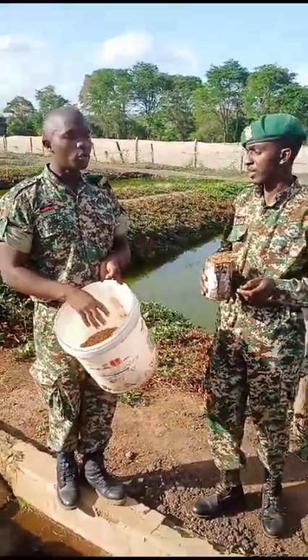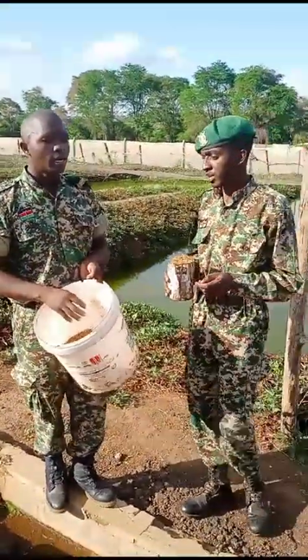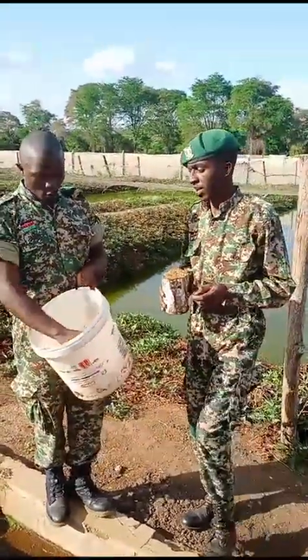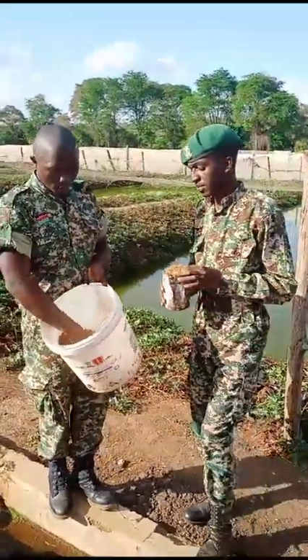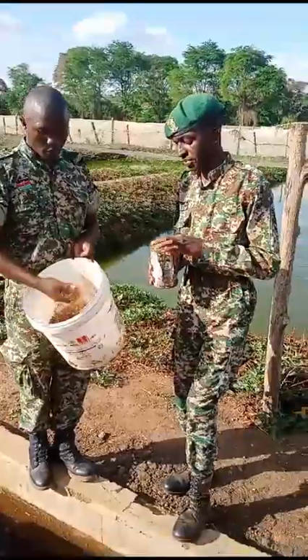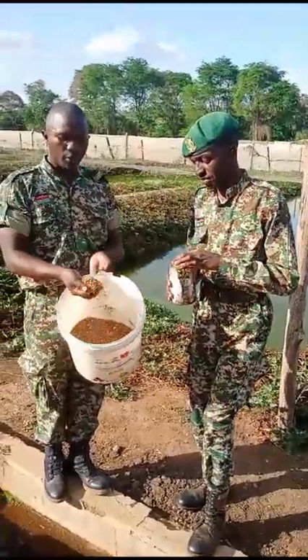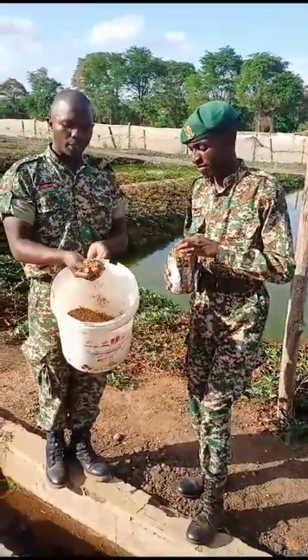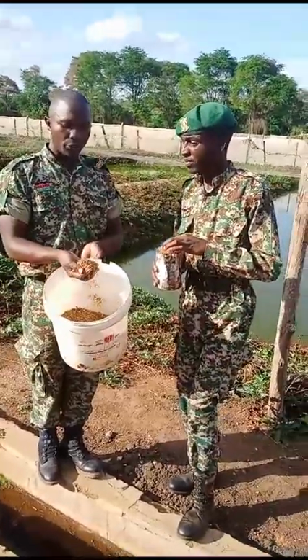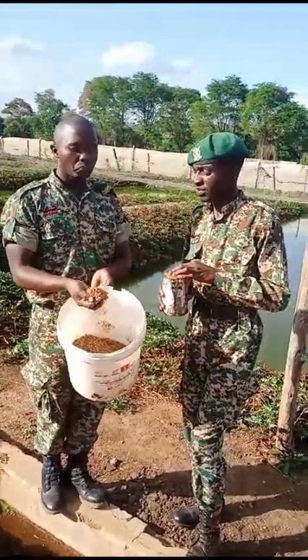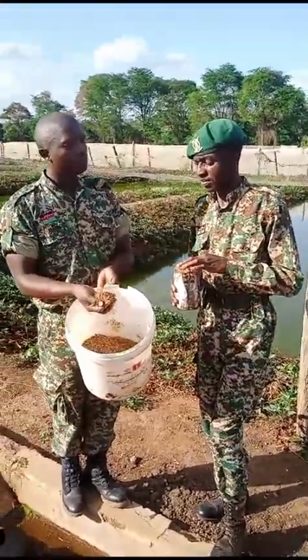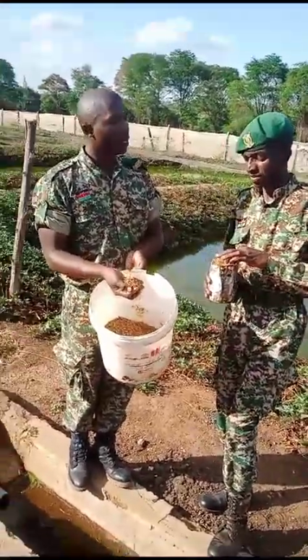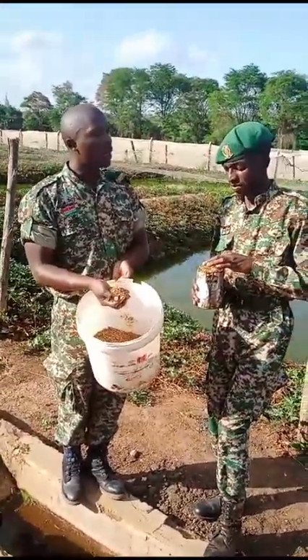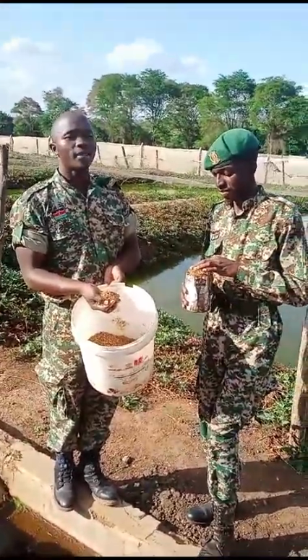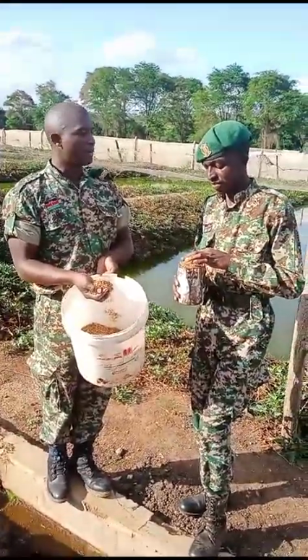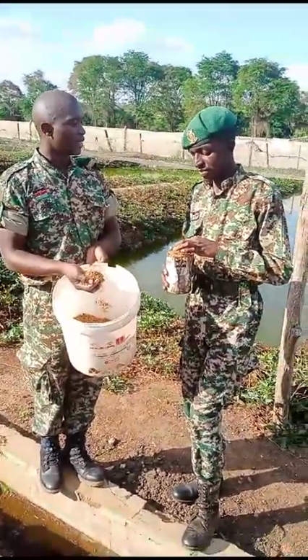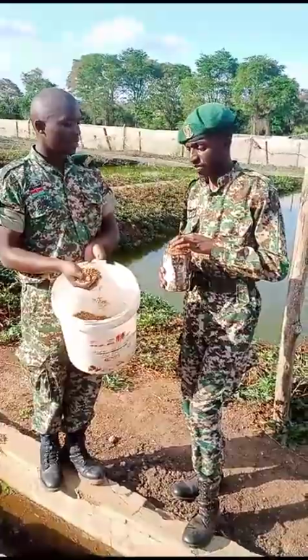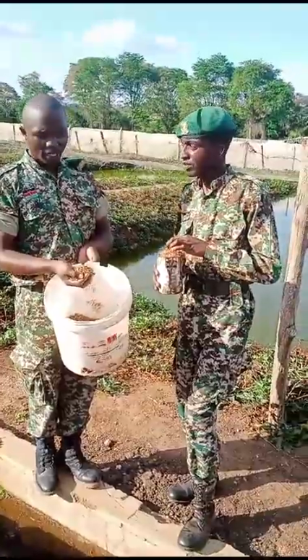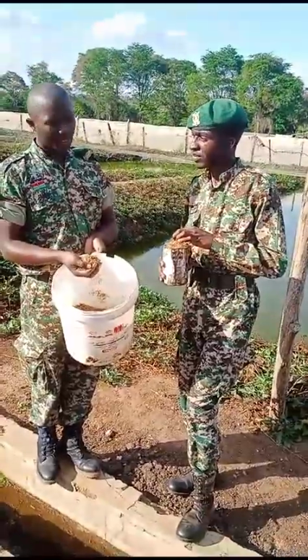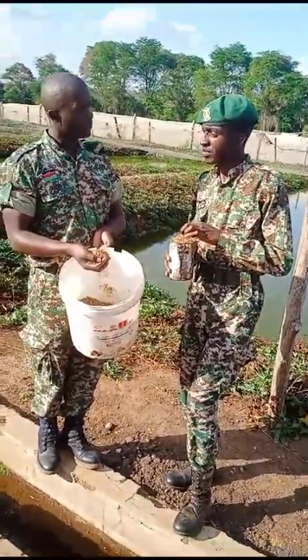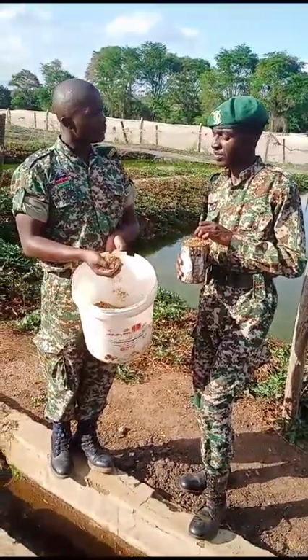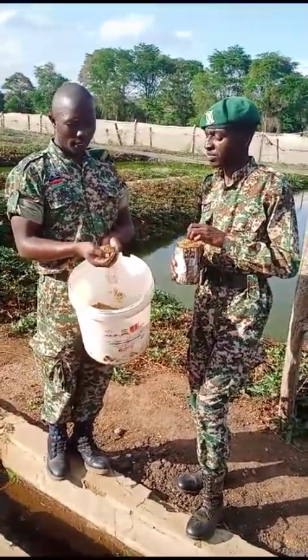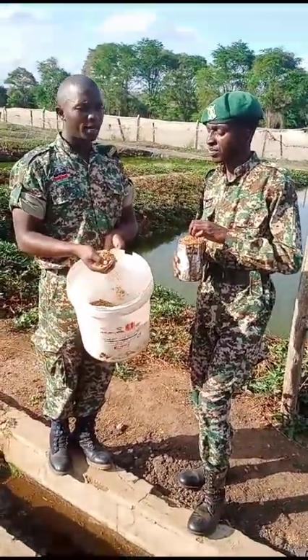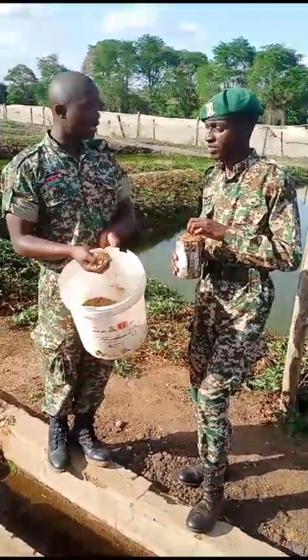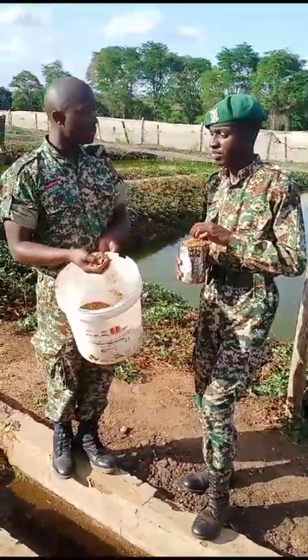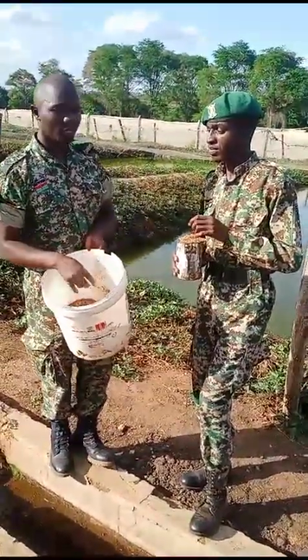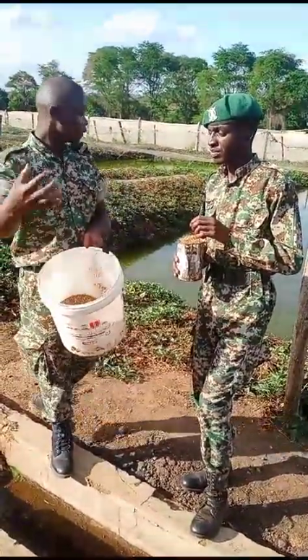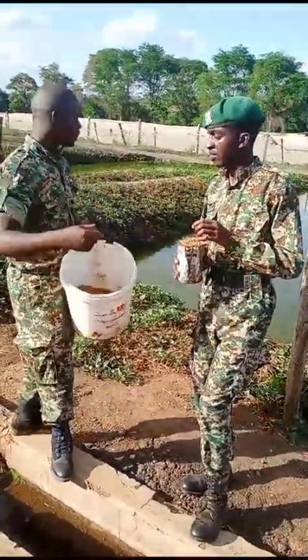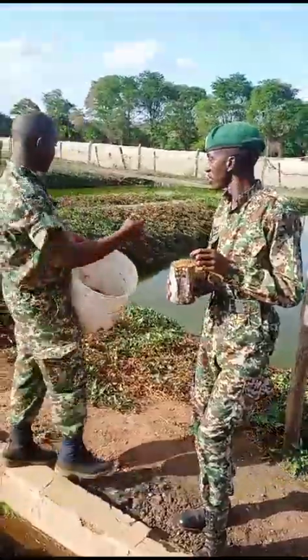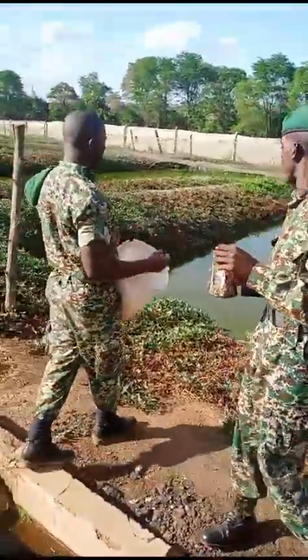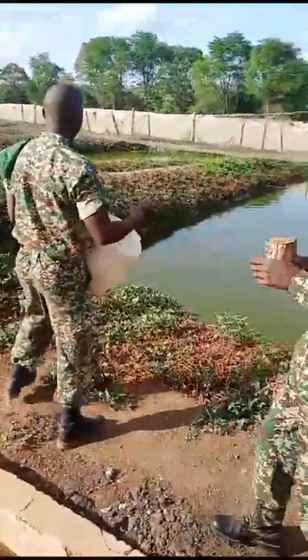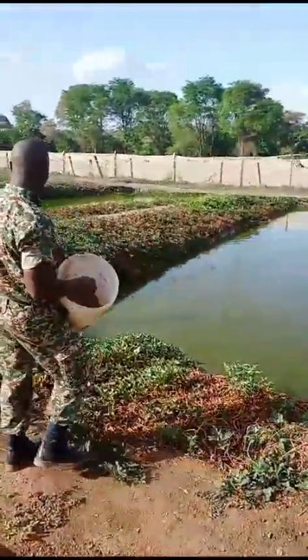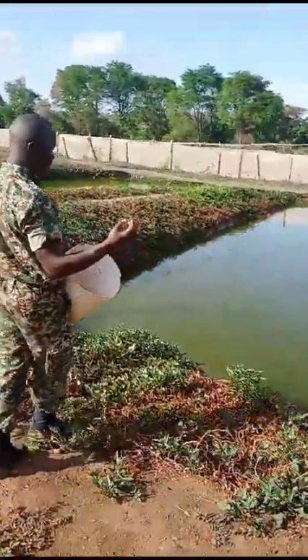When you feed this to one-month-old tilapia, they will eat but not as much. So you may need to grind it to make sure that it's soft. Come with me, we'll show you when feeding them.